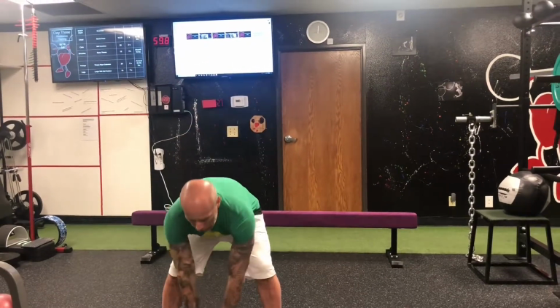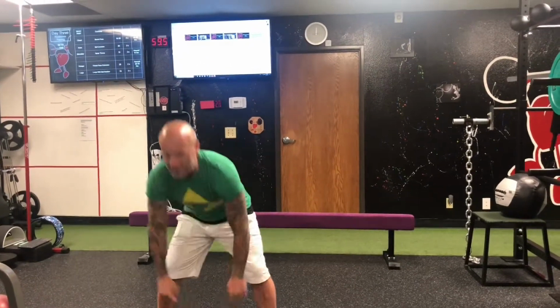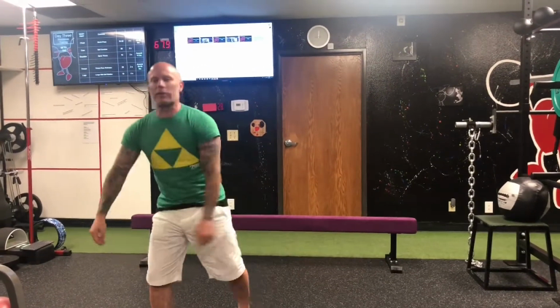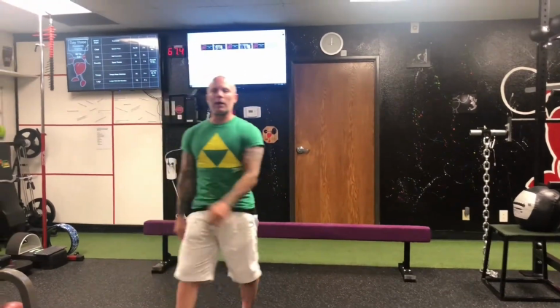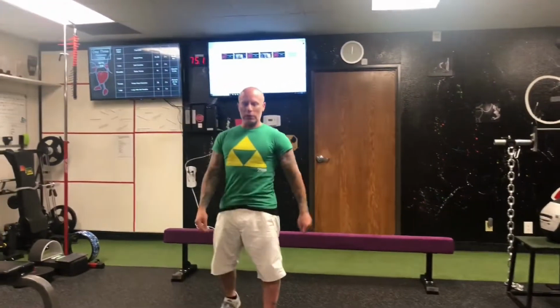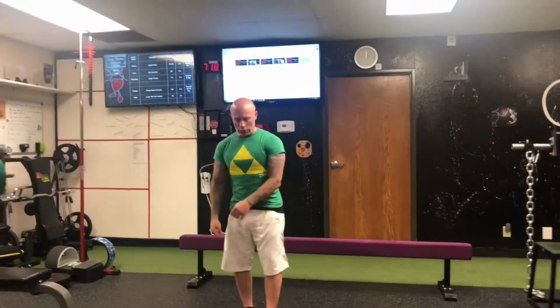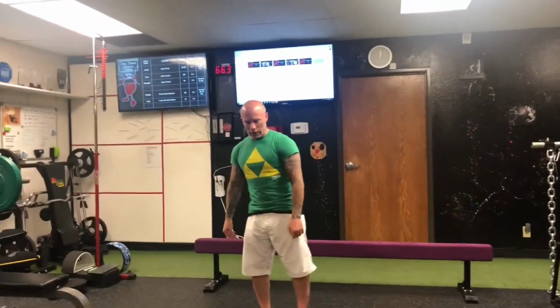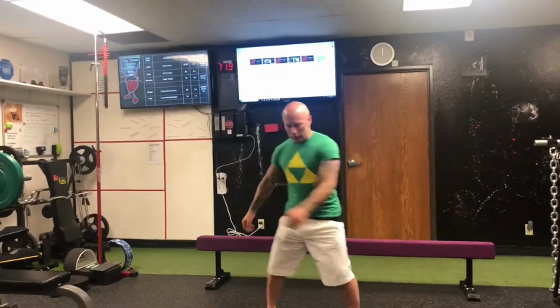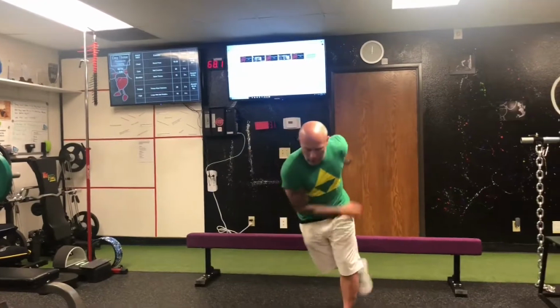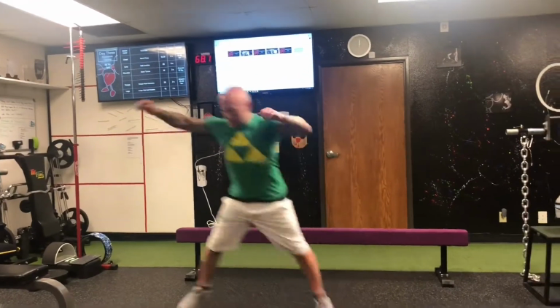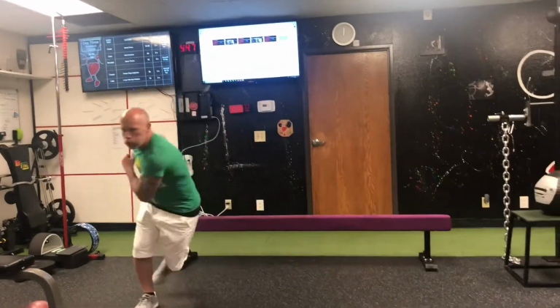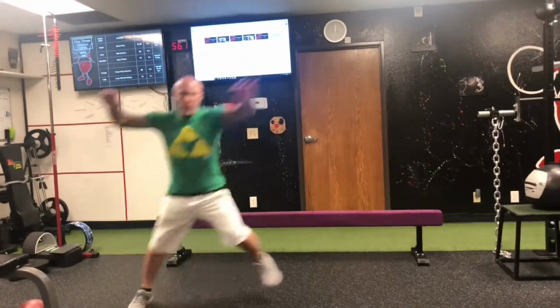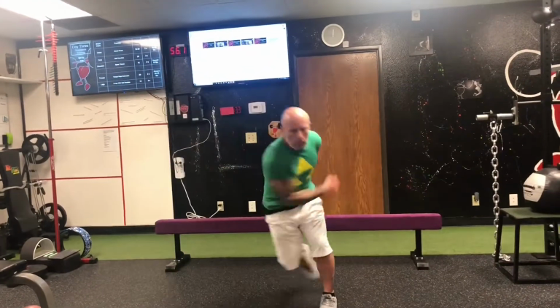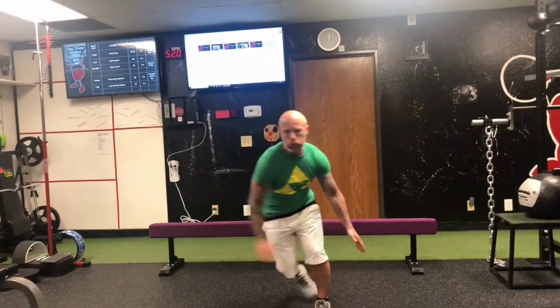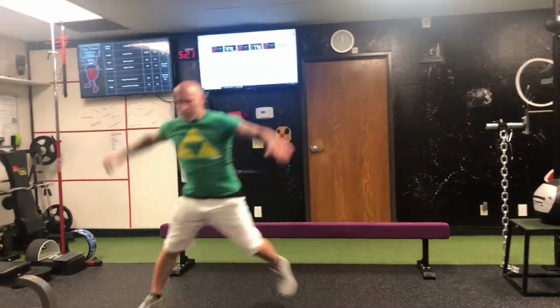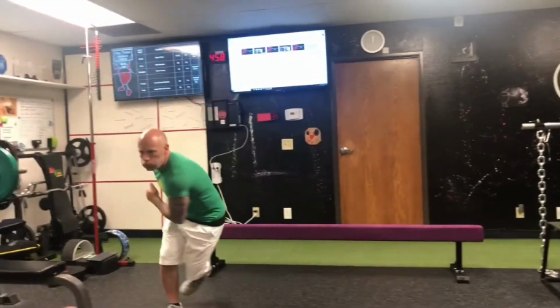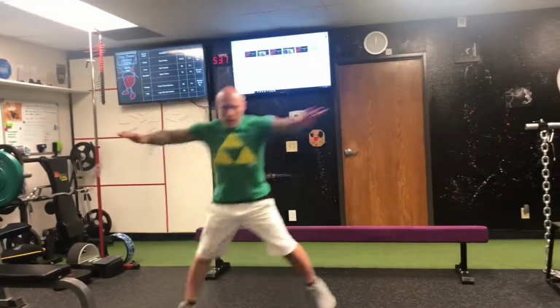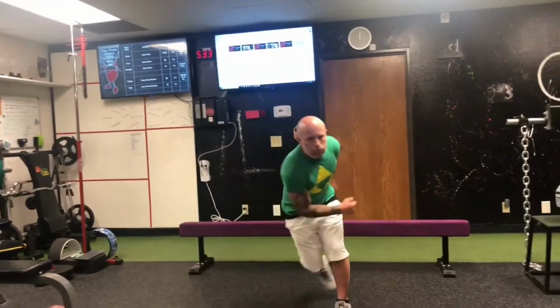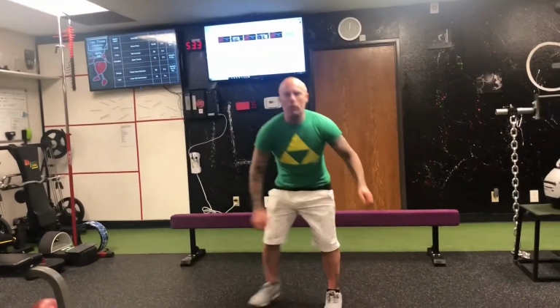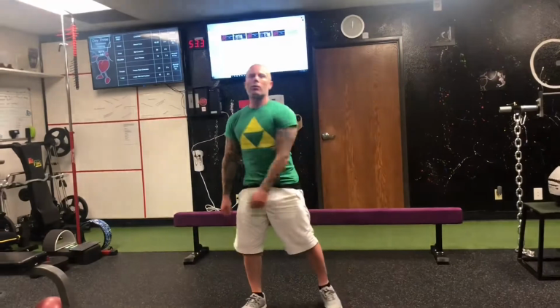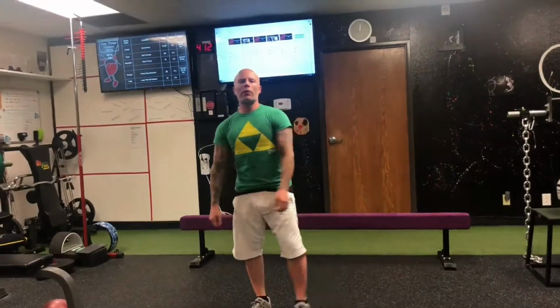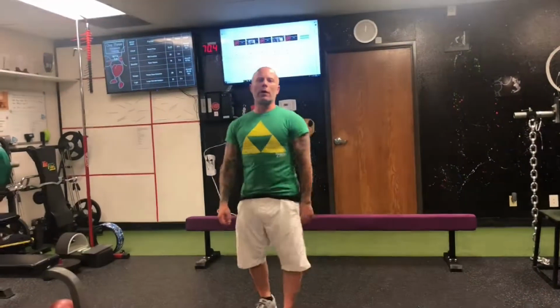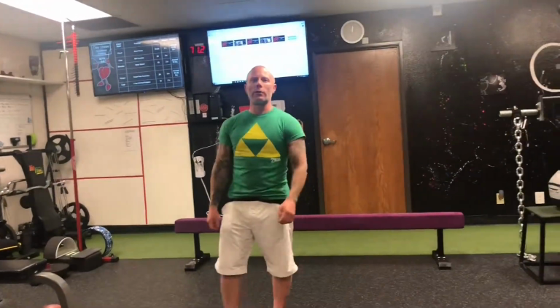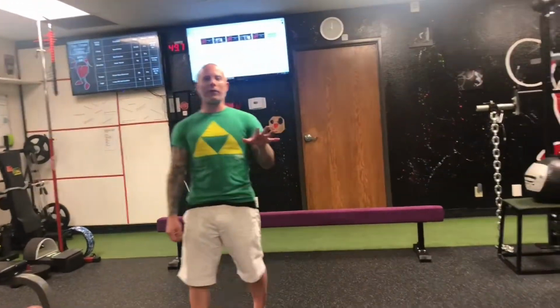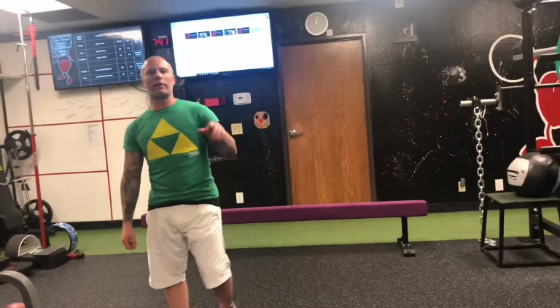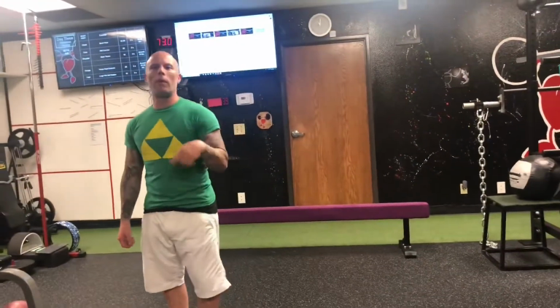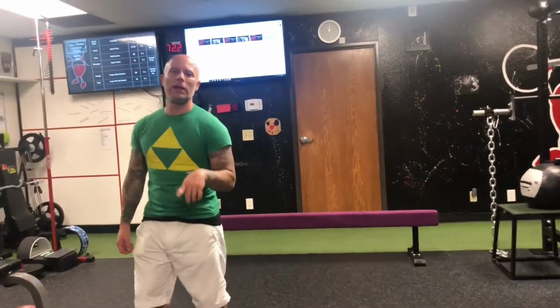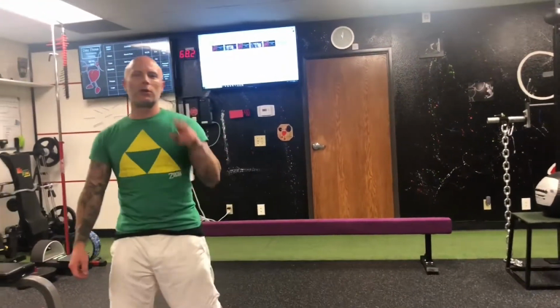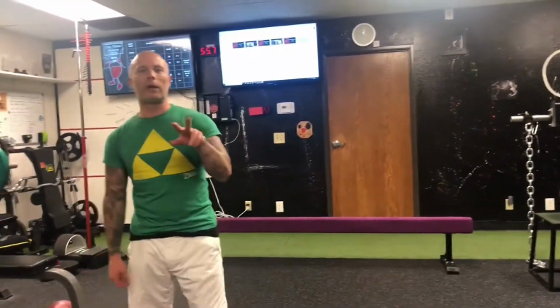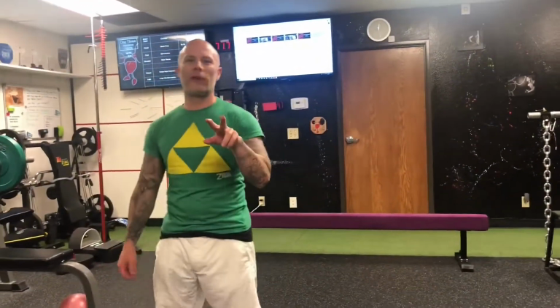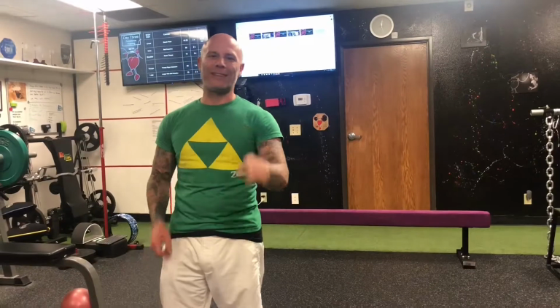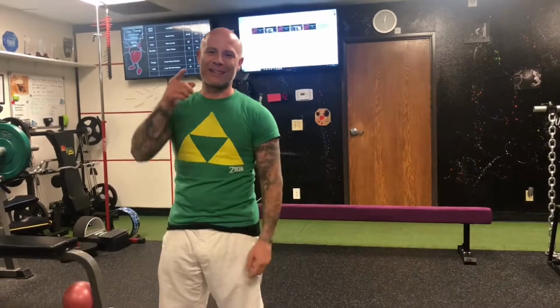And then the second exercise is you're going to do ice skaters. Remember the formula: five sets, one minute each, two times the fun. See you next time.